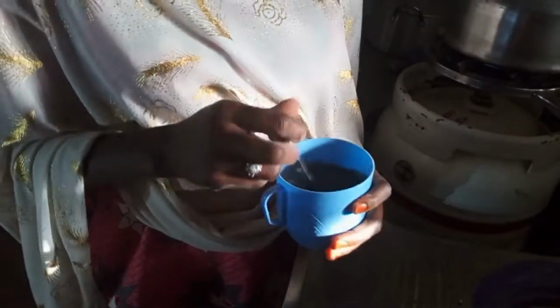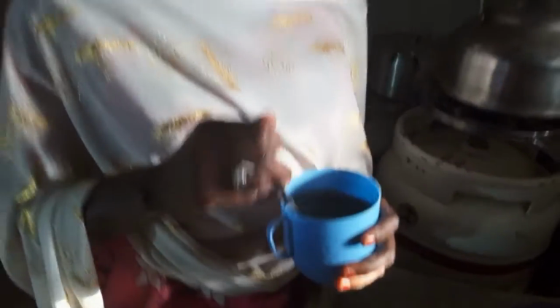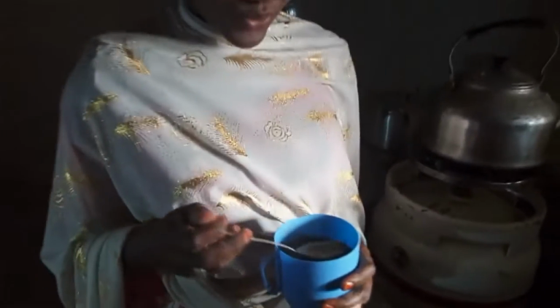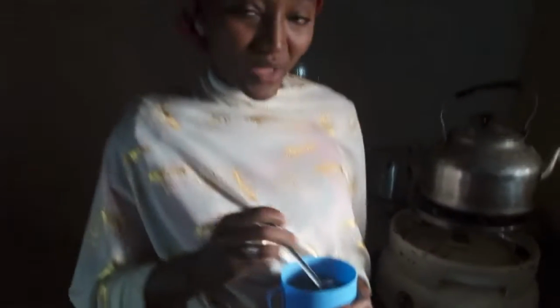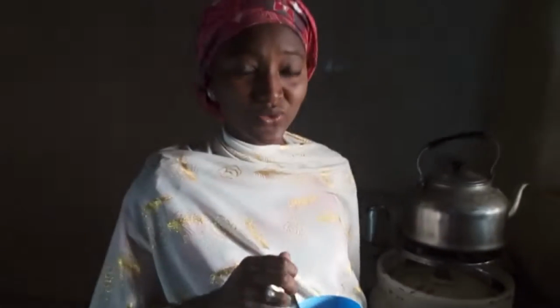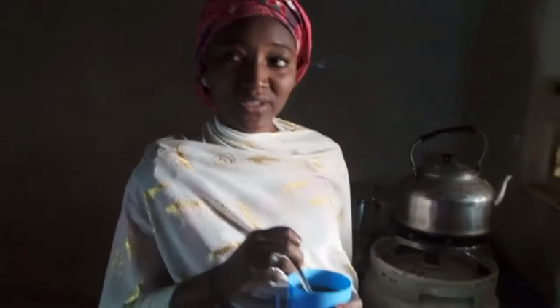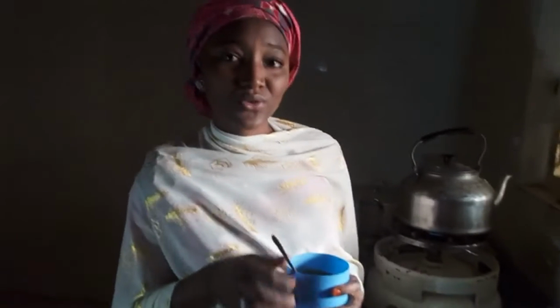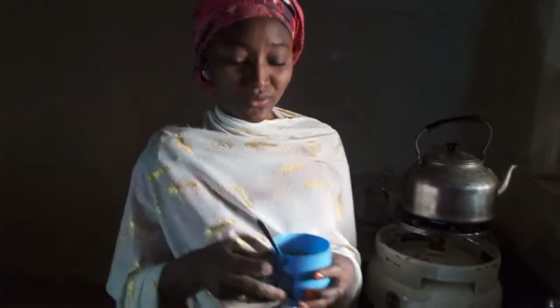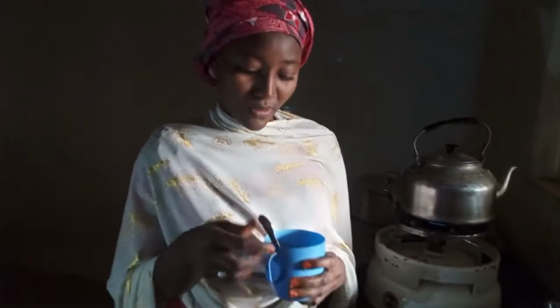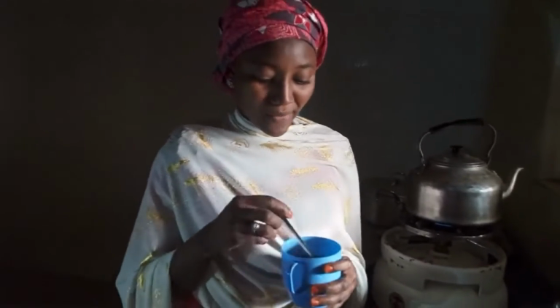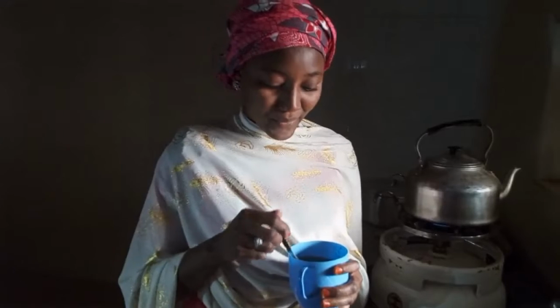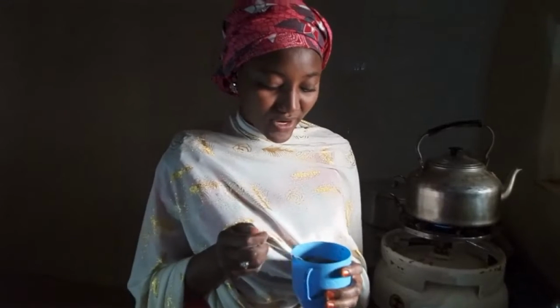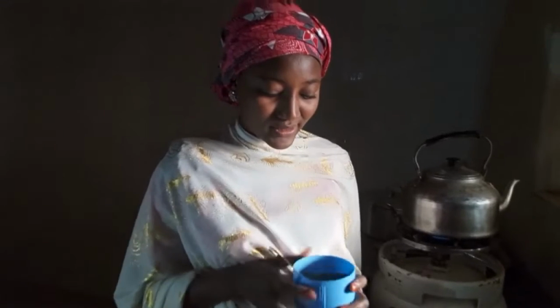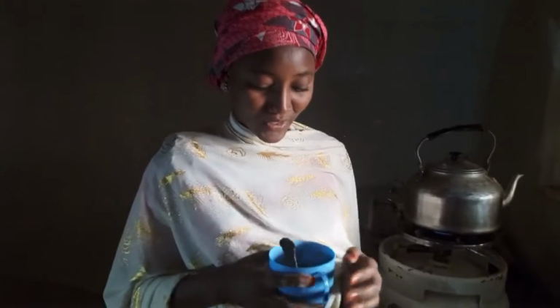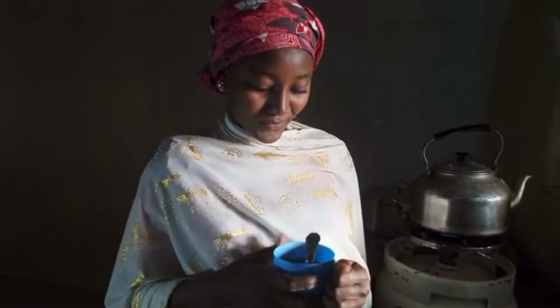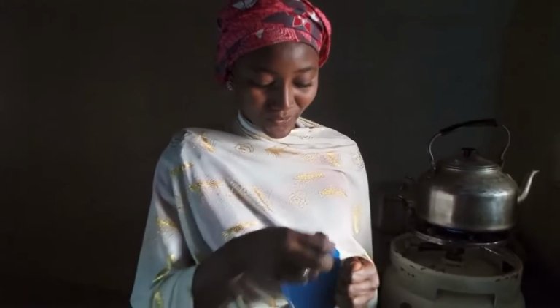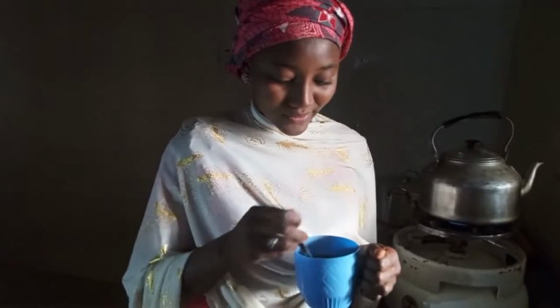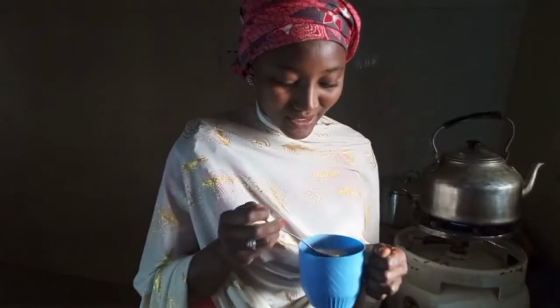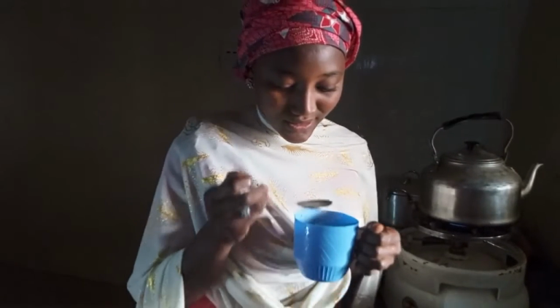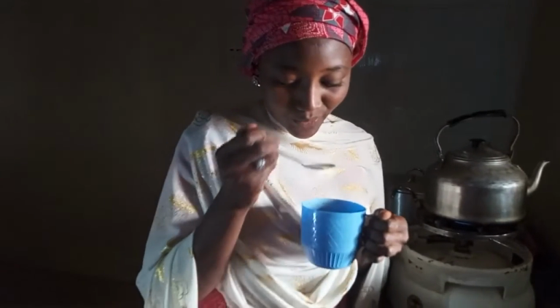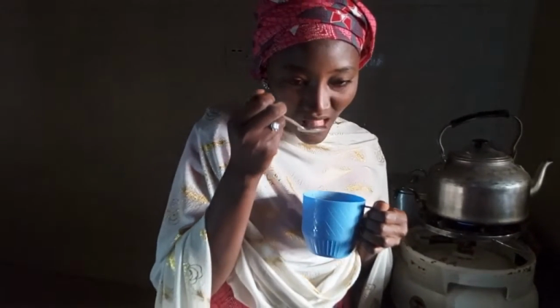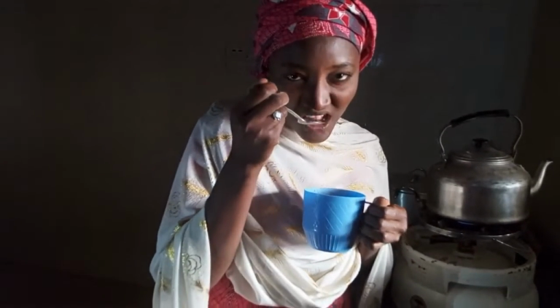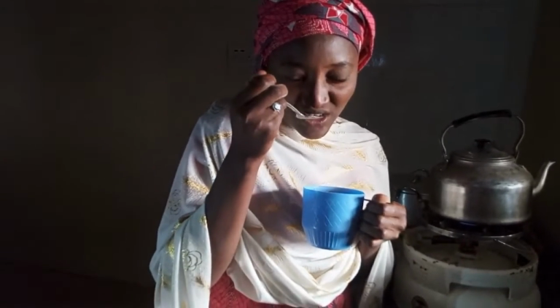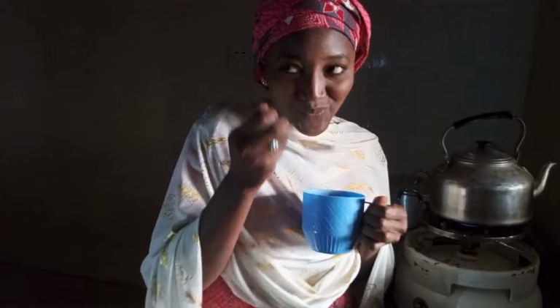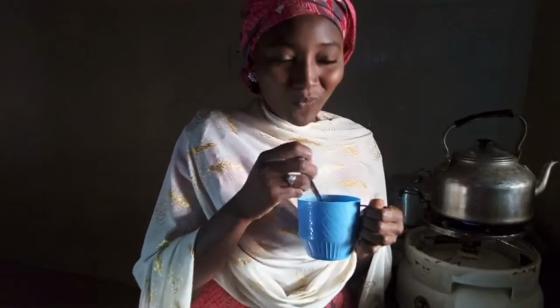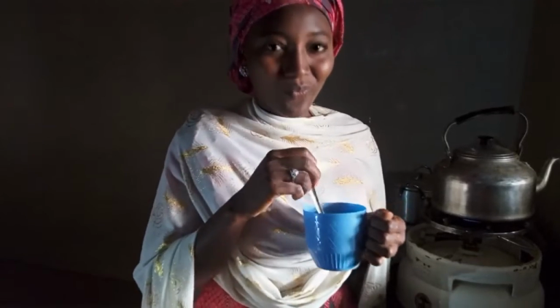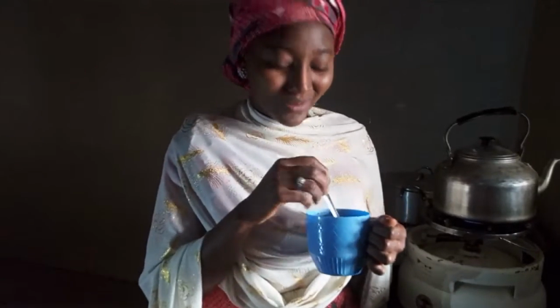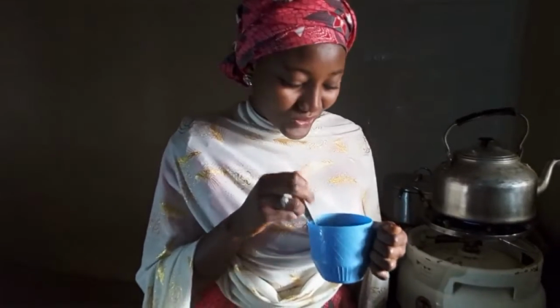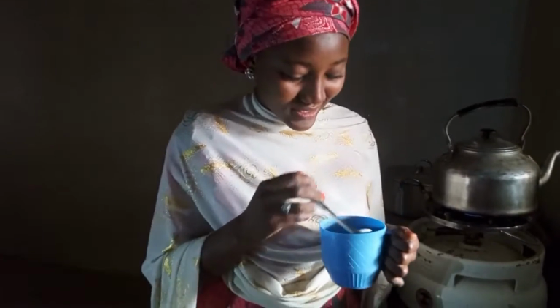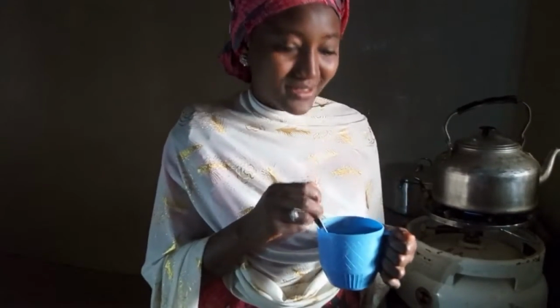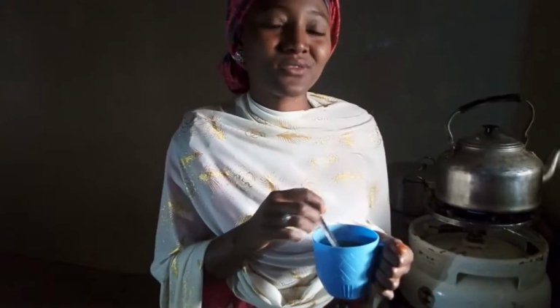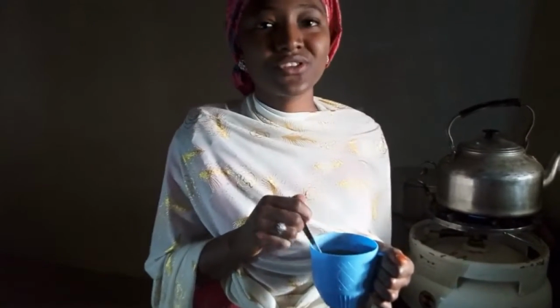So our sweet potato fura is ready. Let me taste it. It is so sweet and it is nutritious.